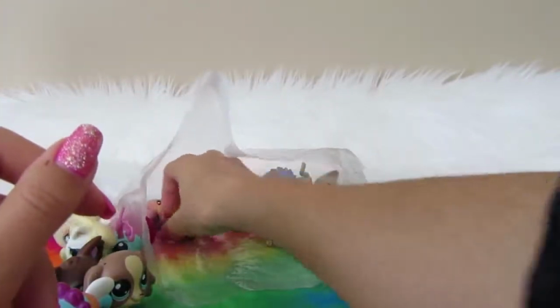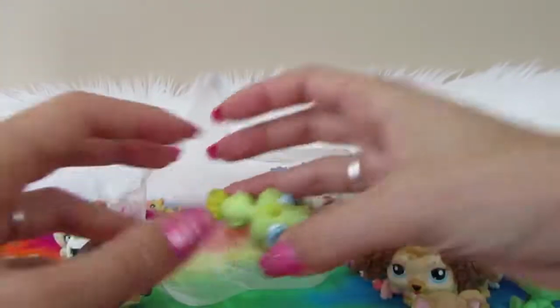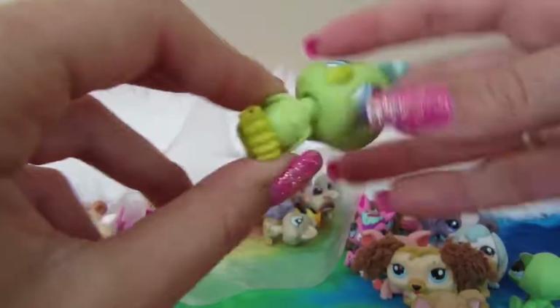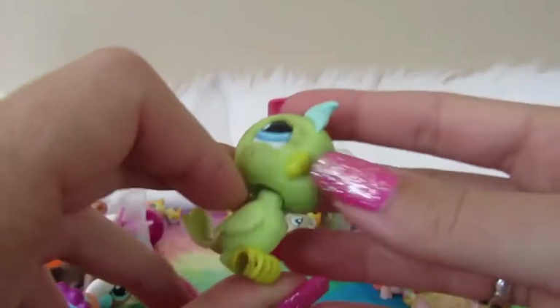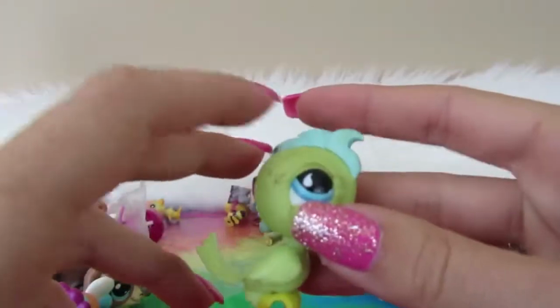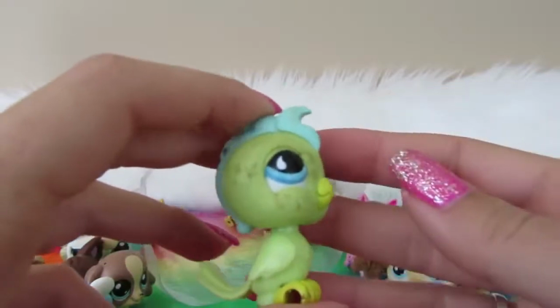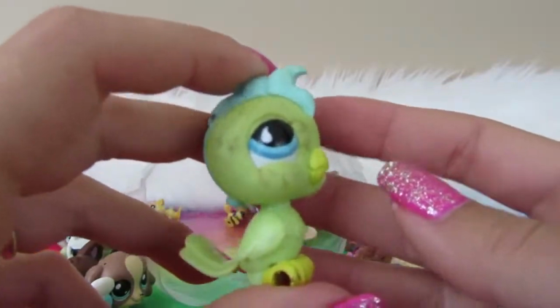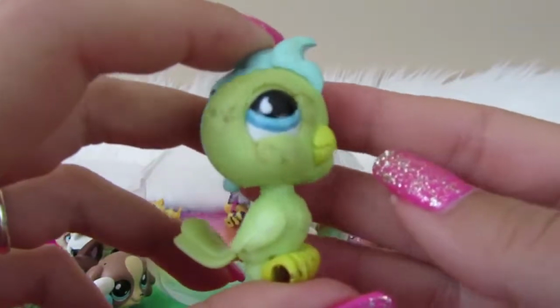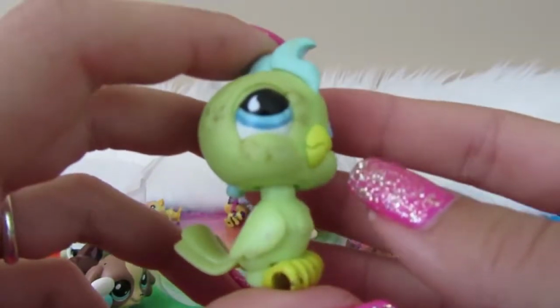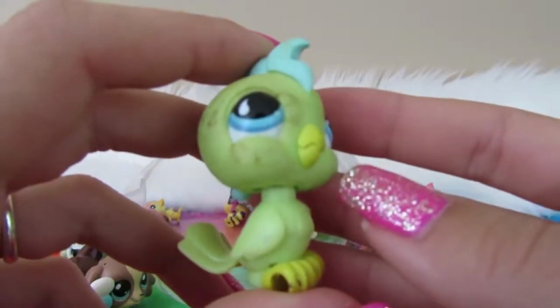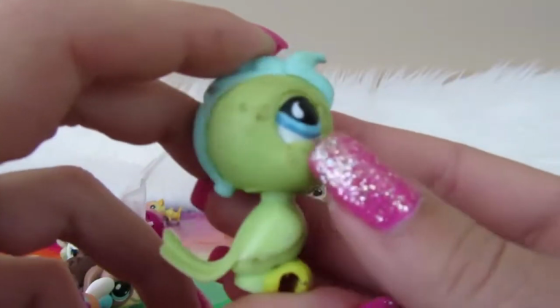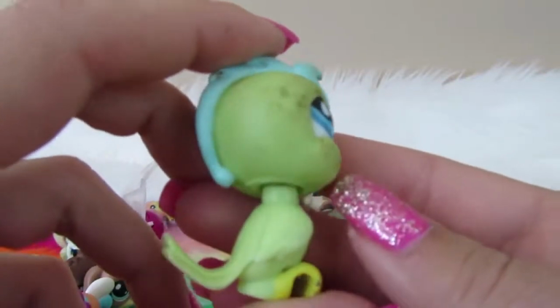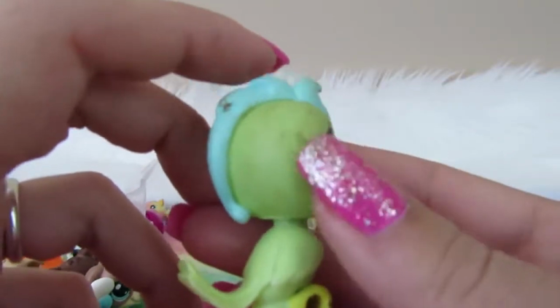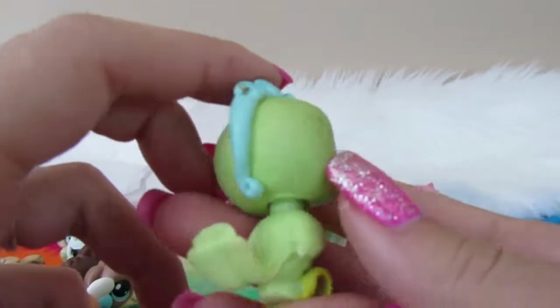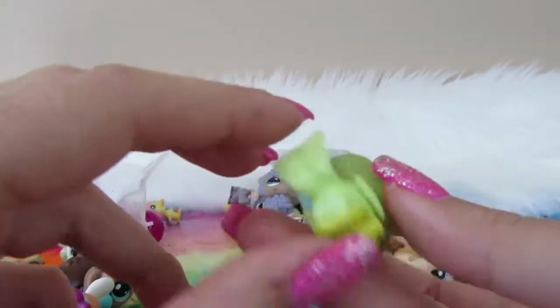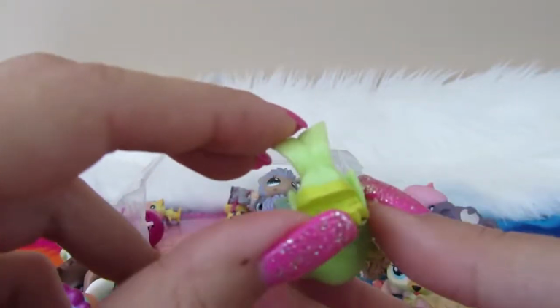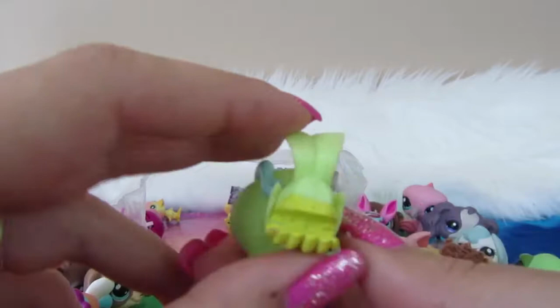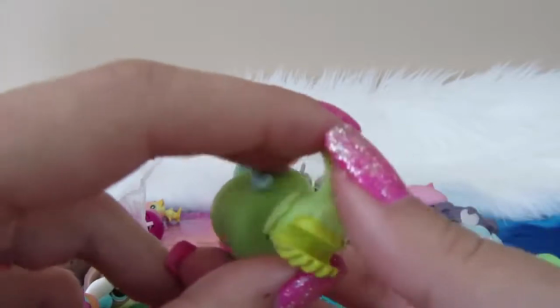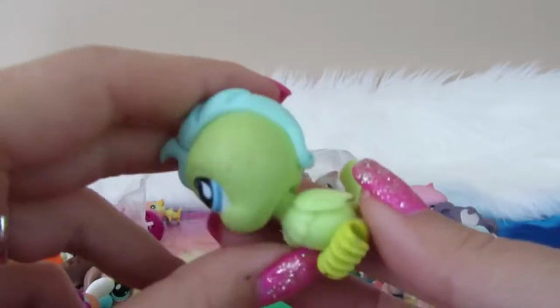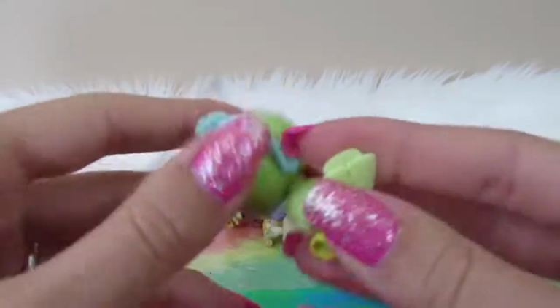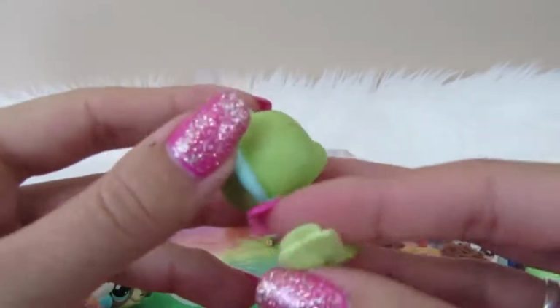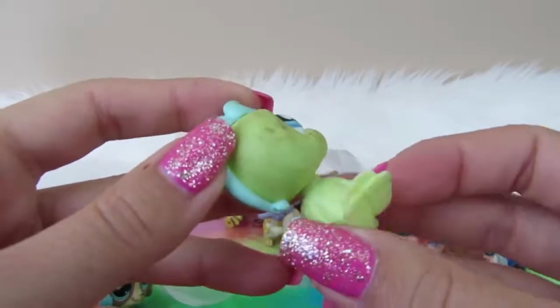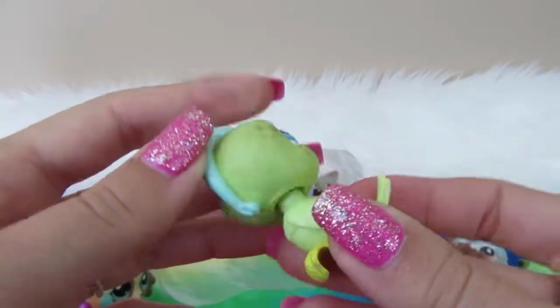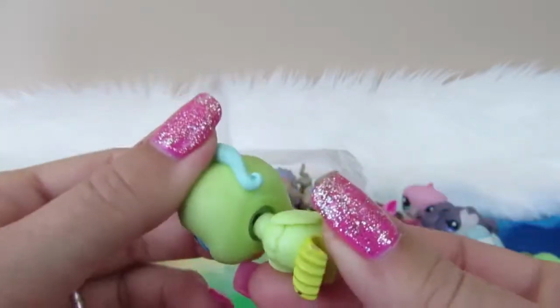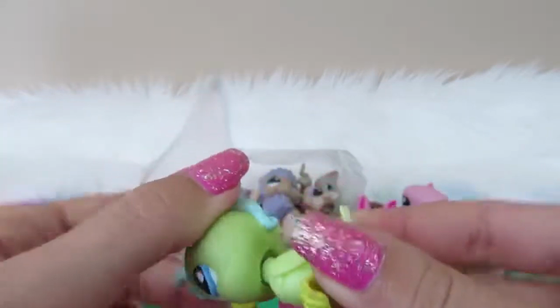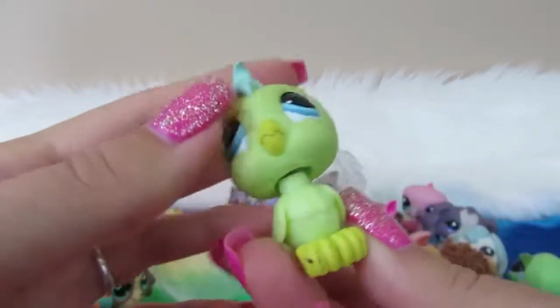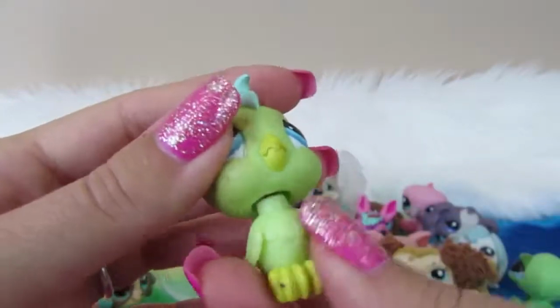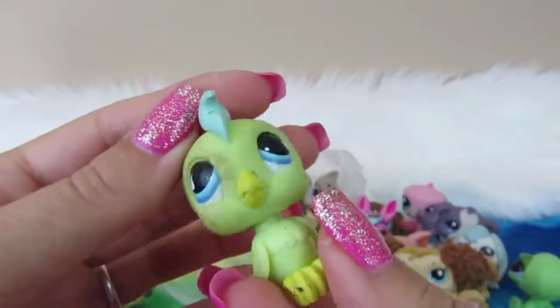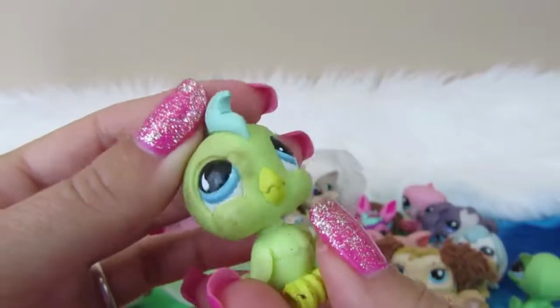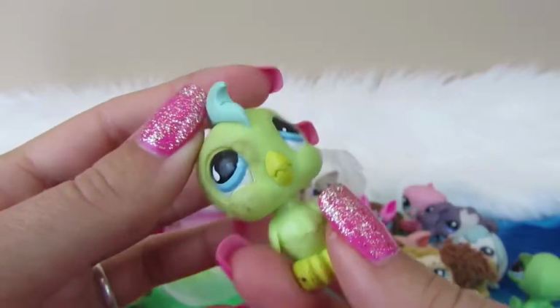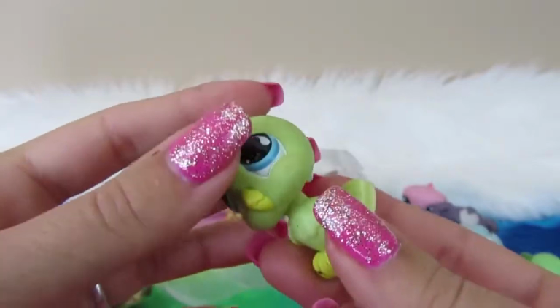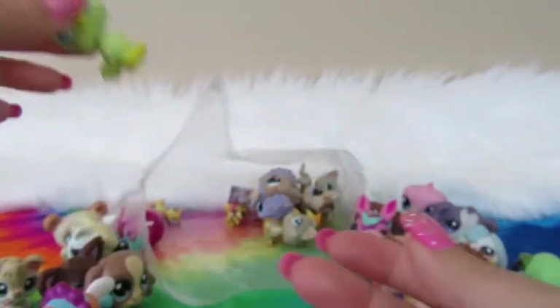Next we have kind of a dirty bird. He's a little dirty, but we can clean him up. There's no LPS logo on him. He's got a bobbly head — pretty cute guy.